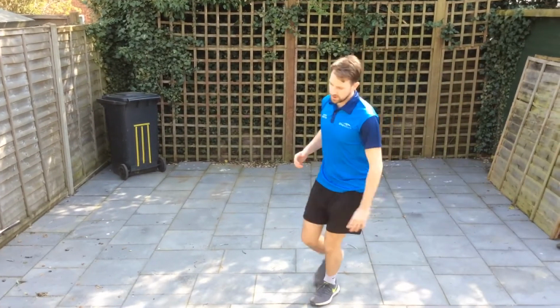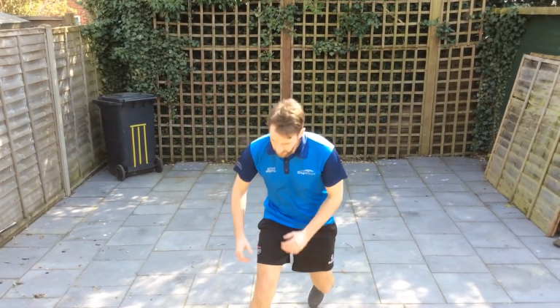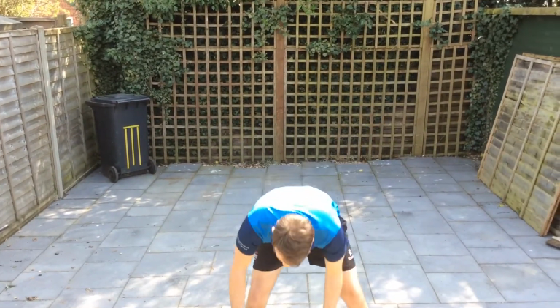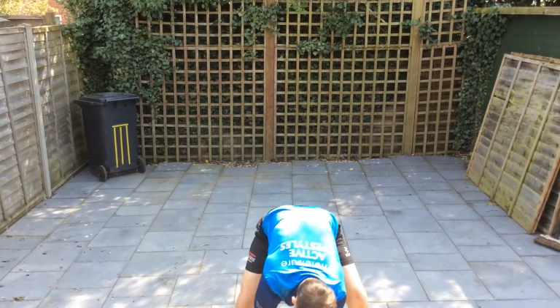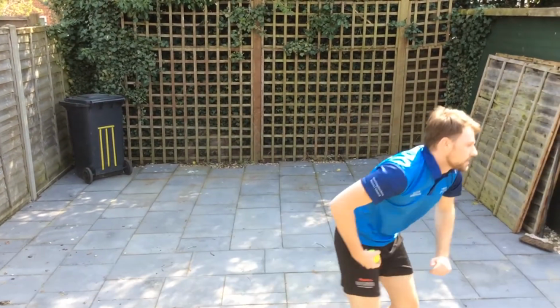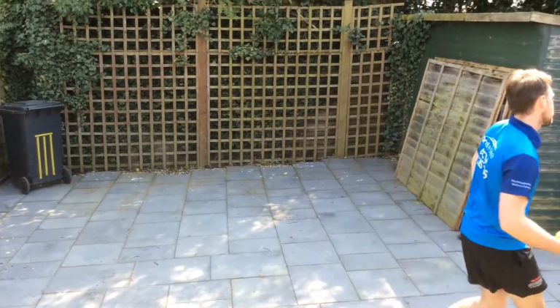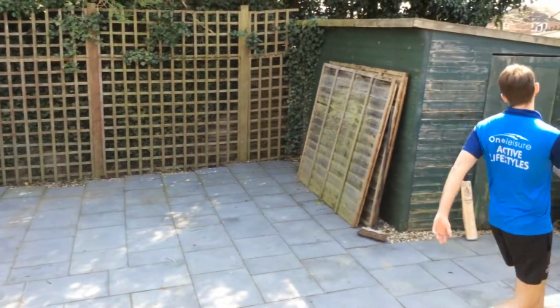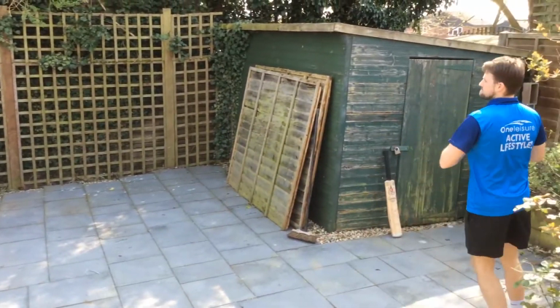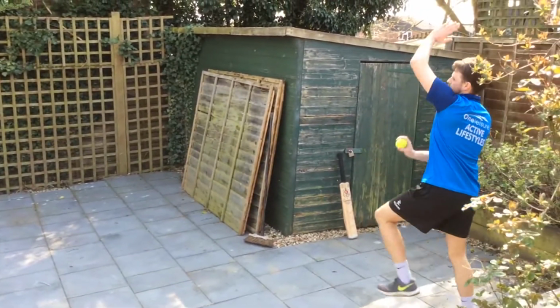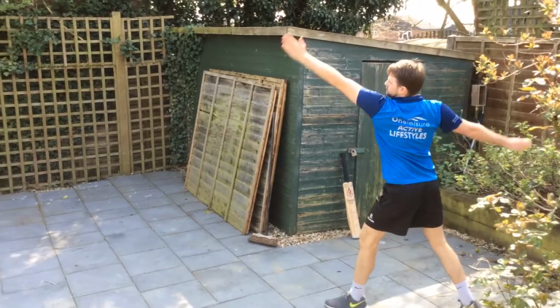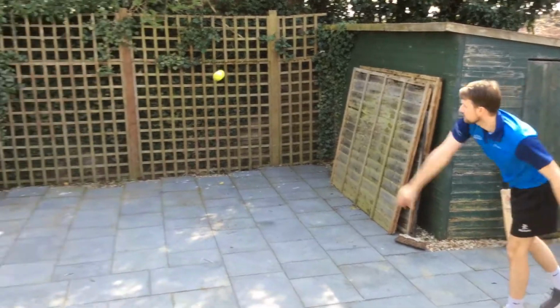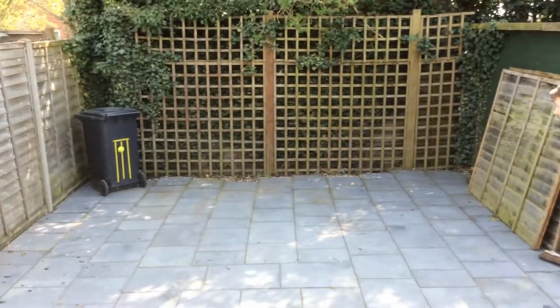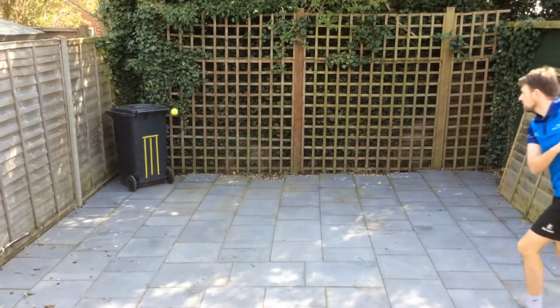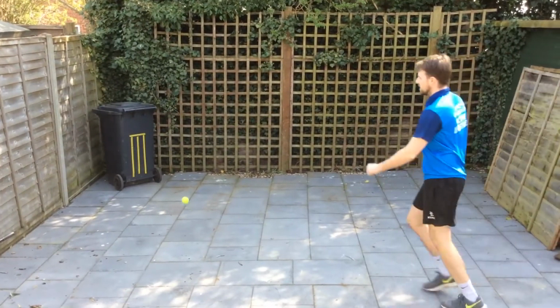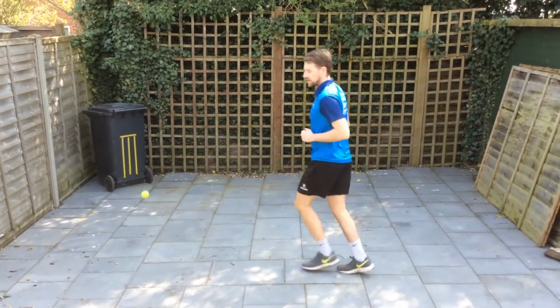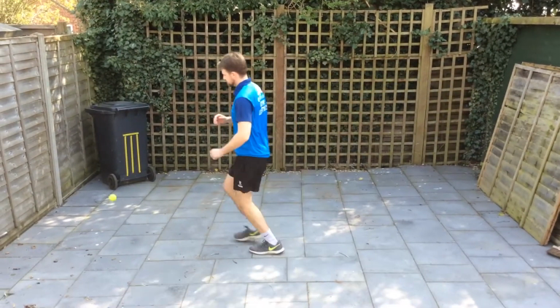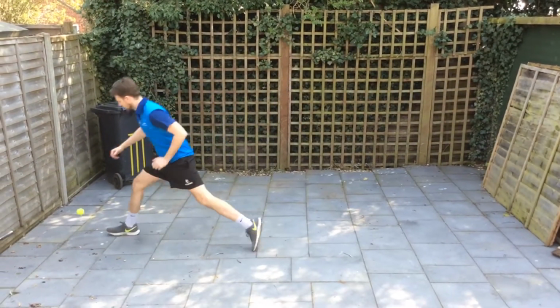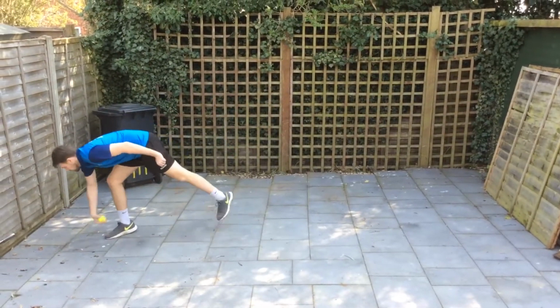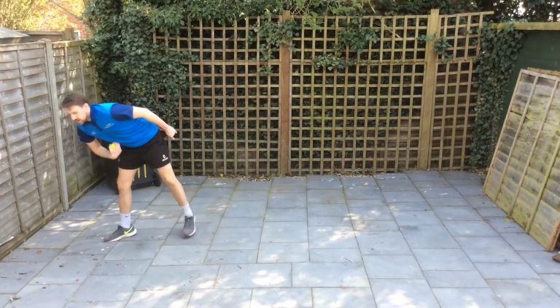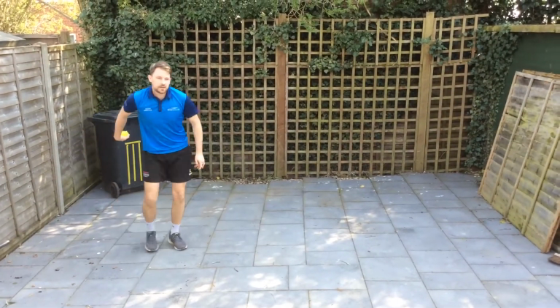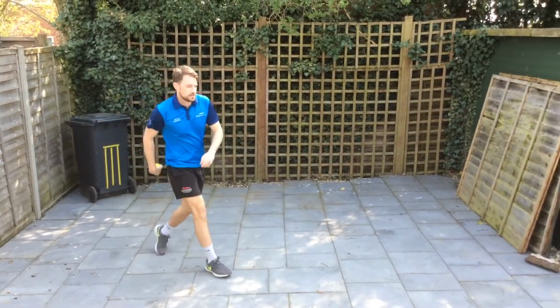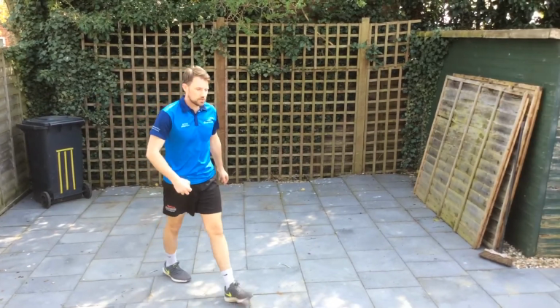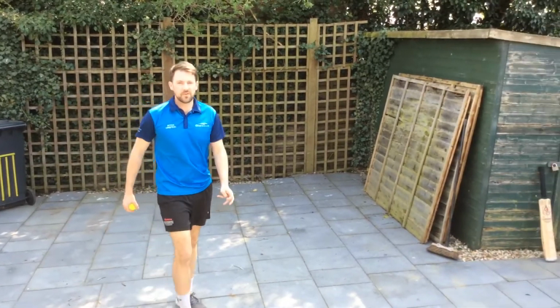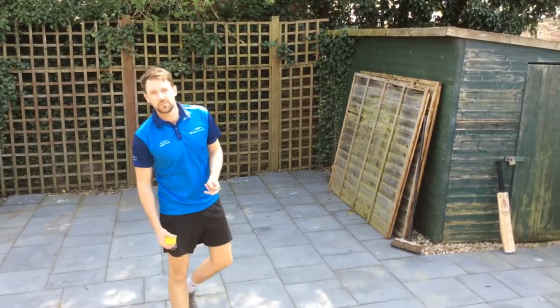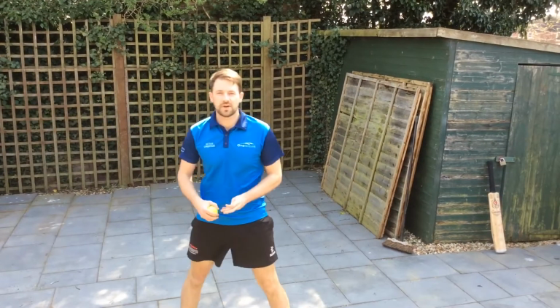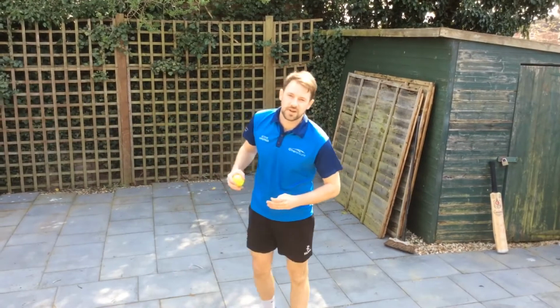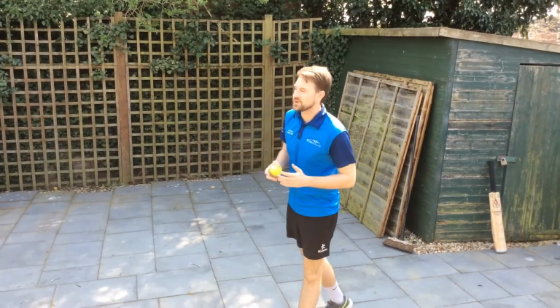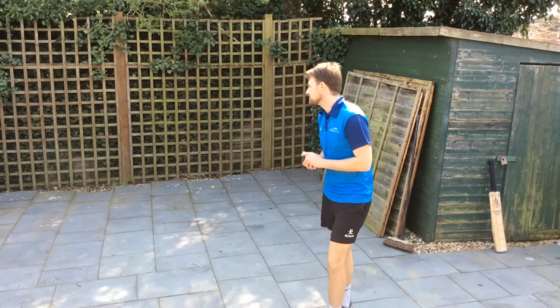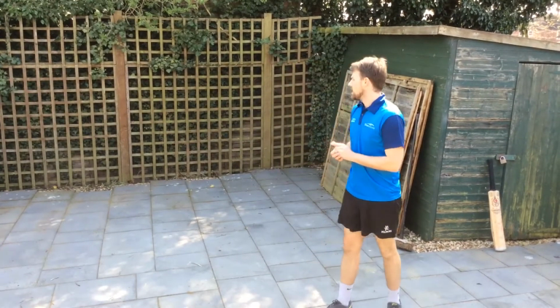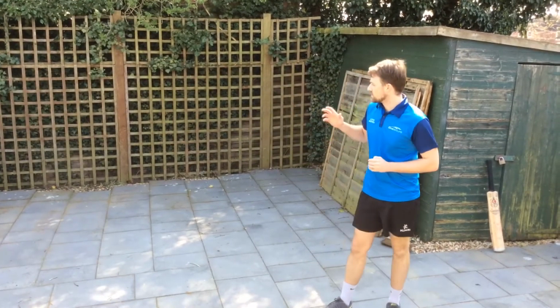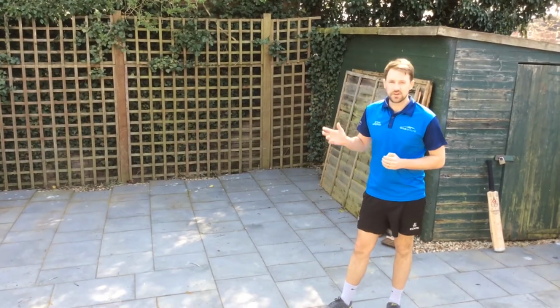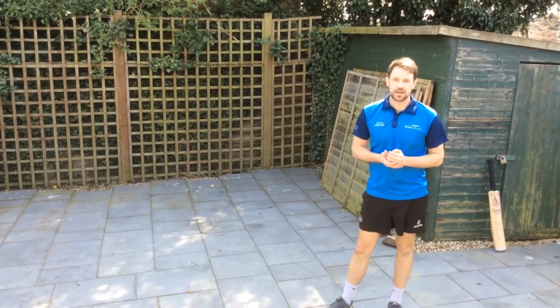The ball might go everywhere — try and hit those stumps. Once you've had a bit of a warm-up and you're really happy with what you're doing, you can then do our challenge.